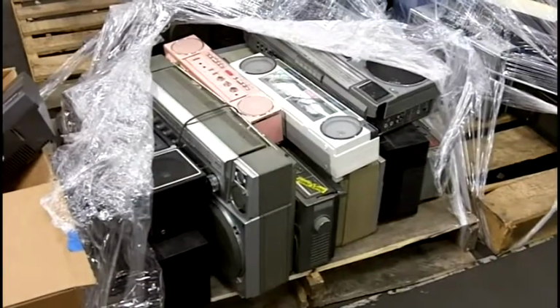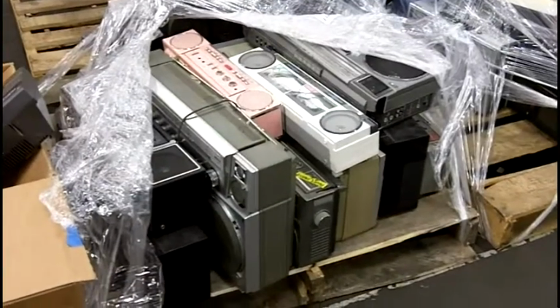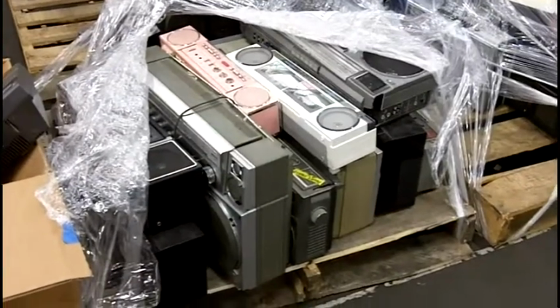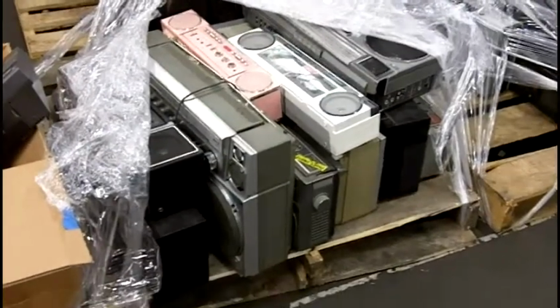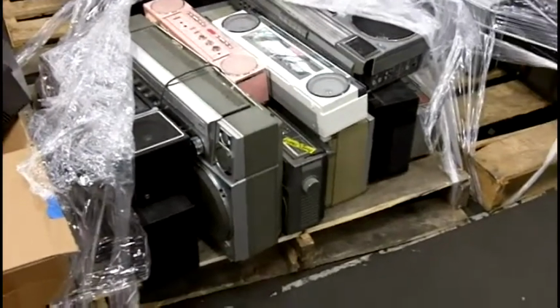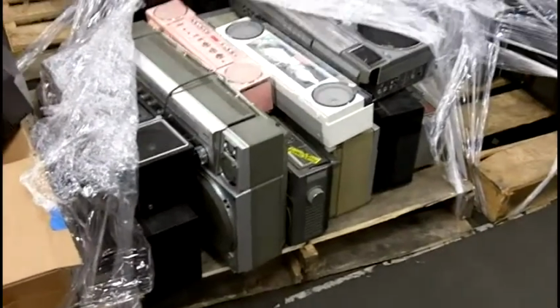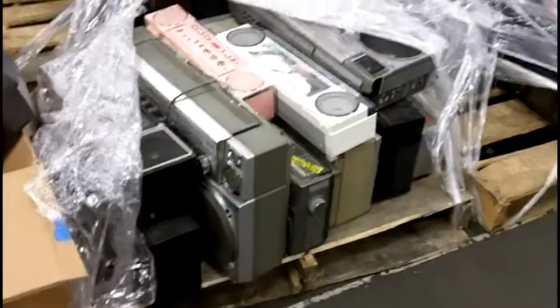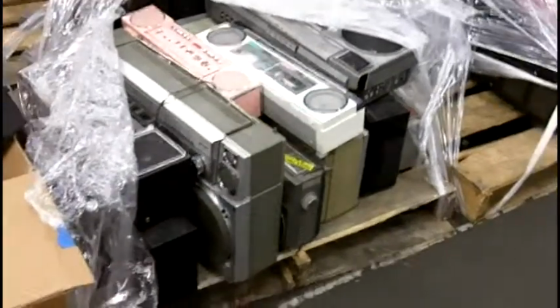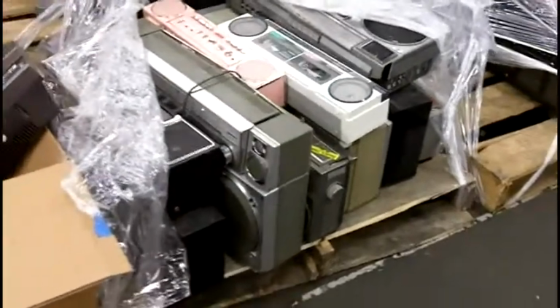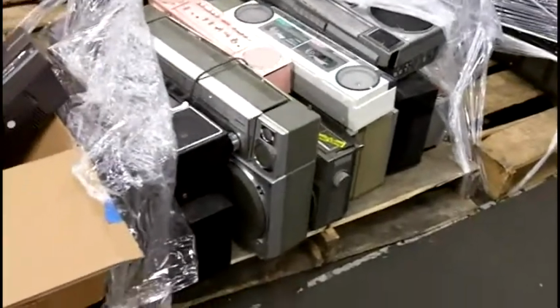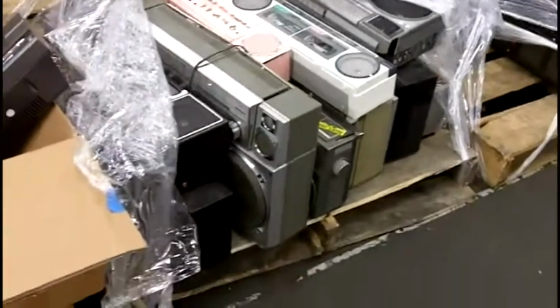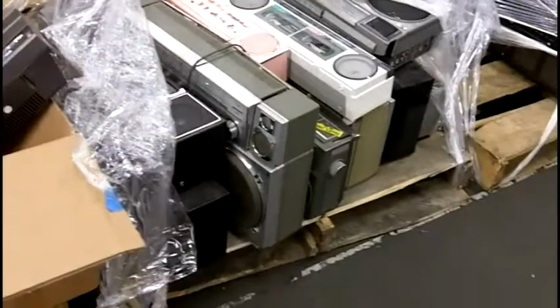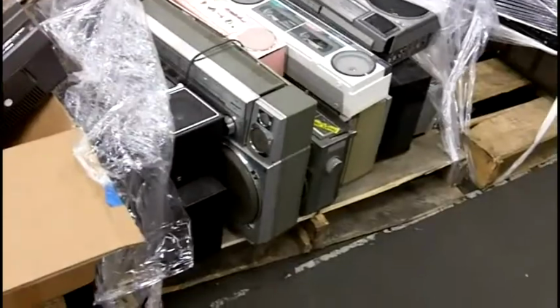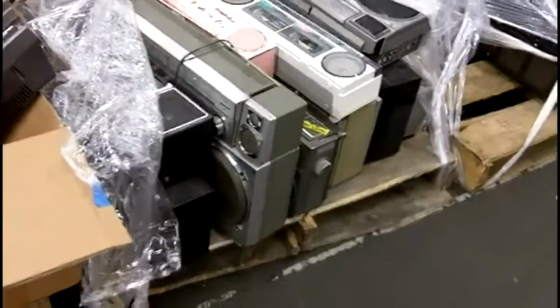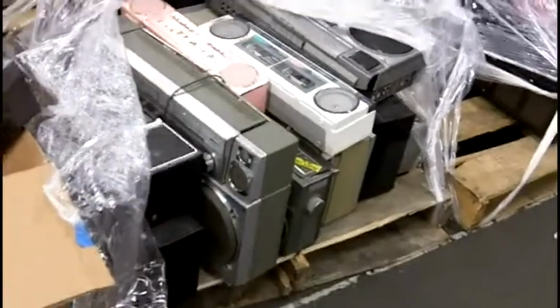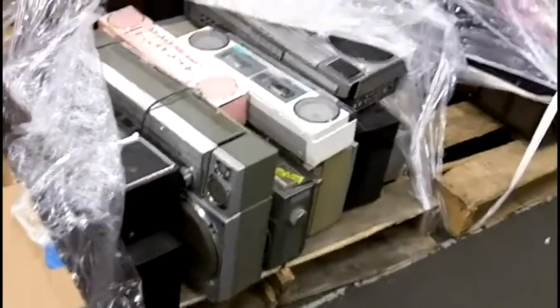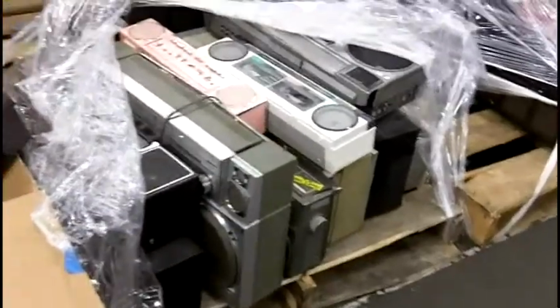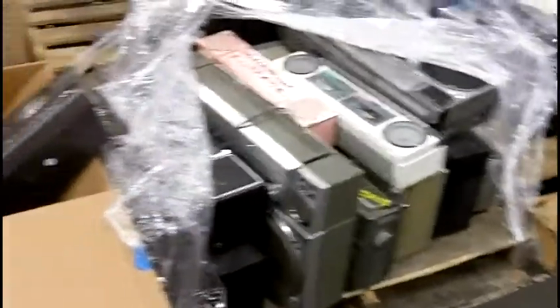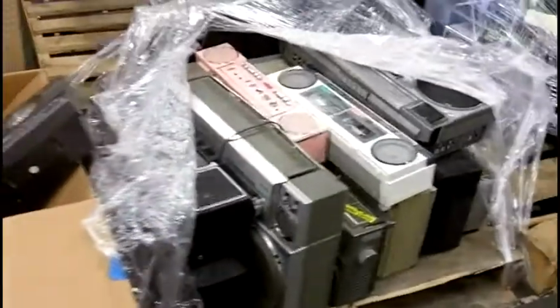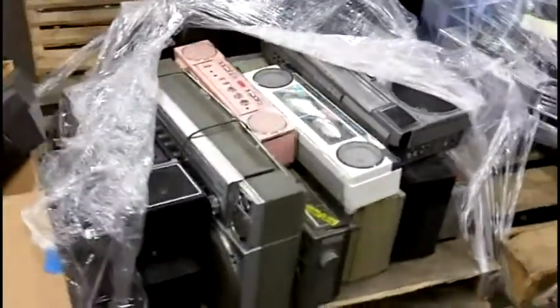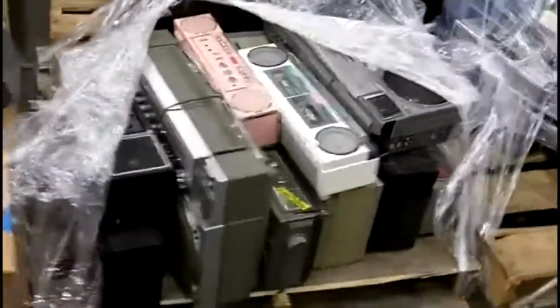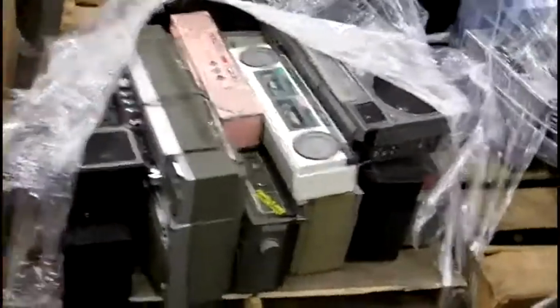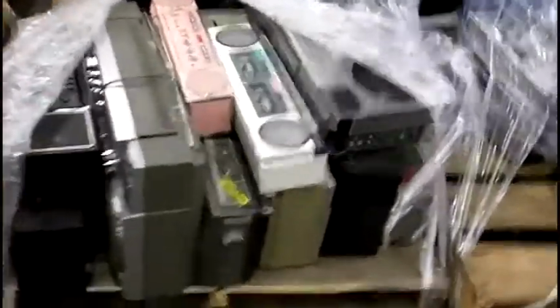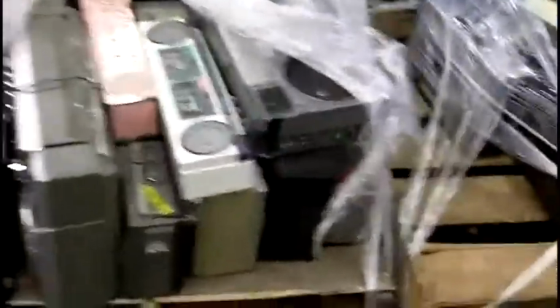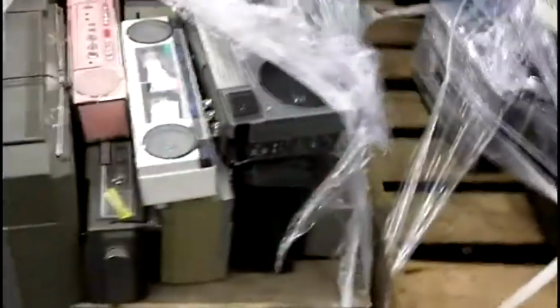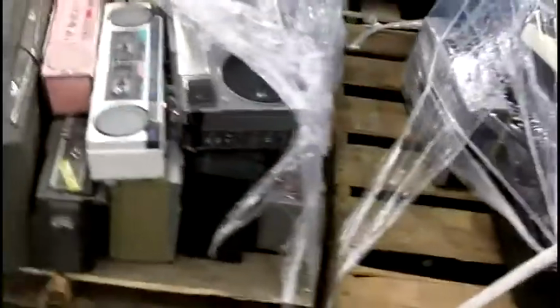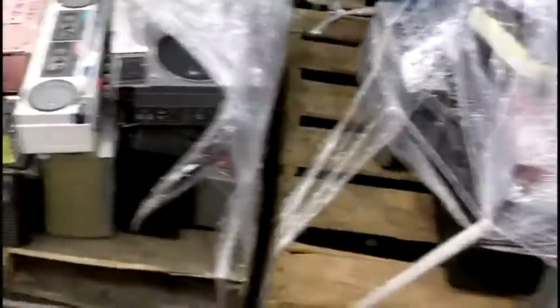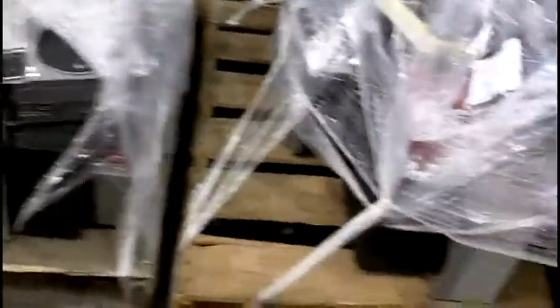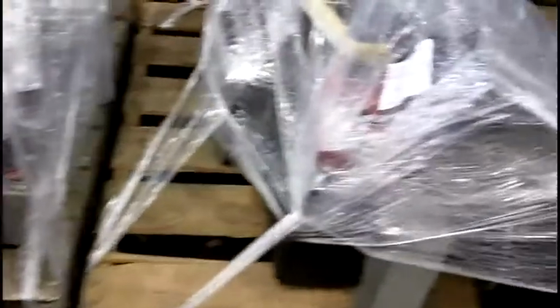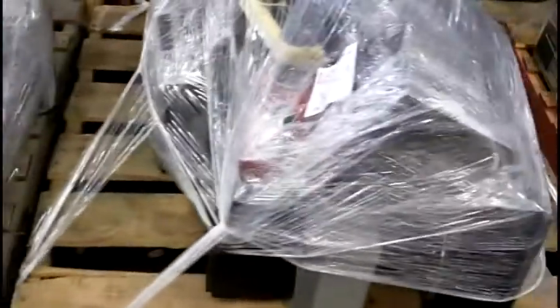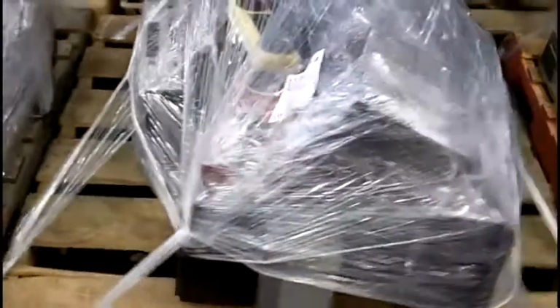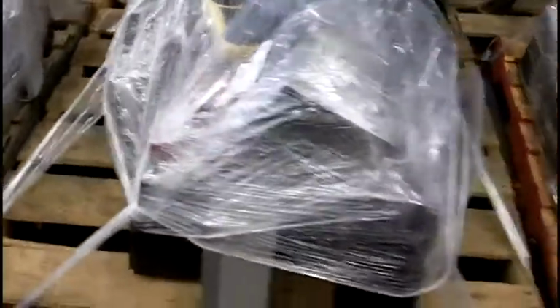Here we have a great find: boom boxes — vintage, excellent condition — three whole pallets worth.